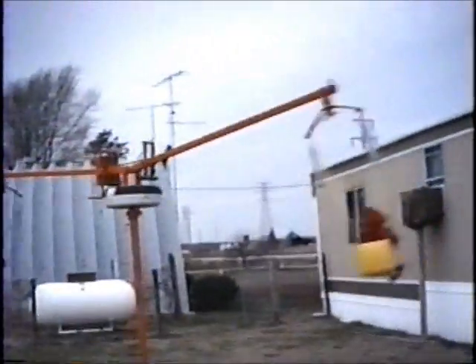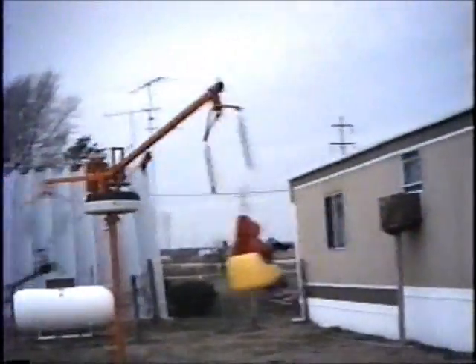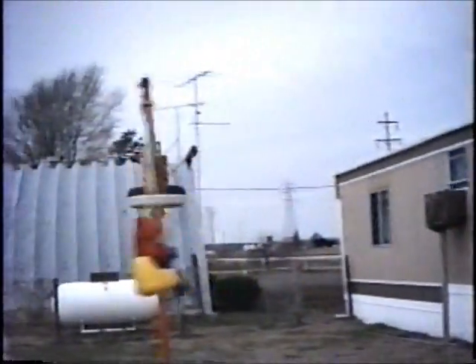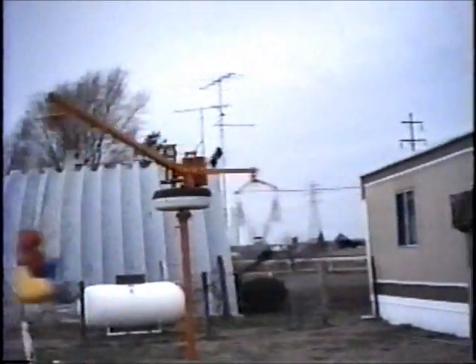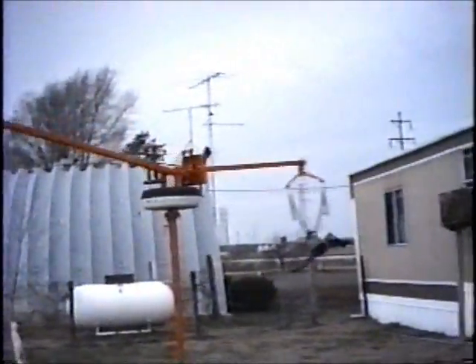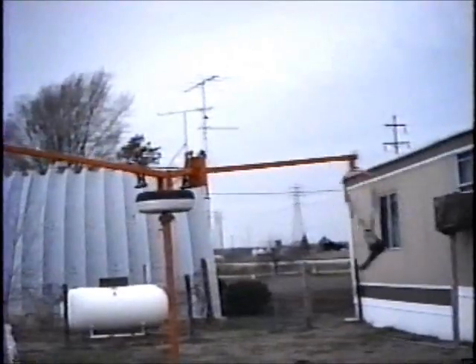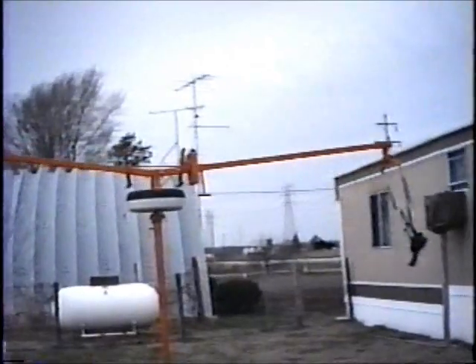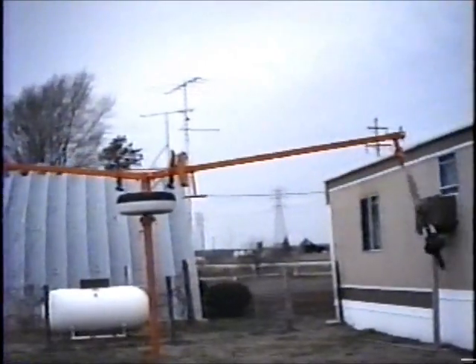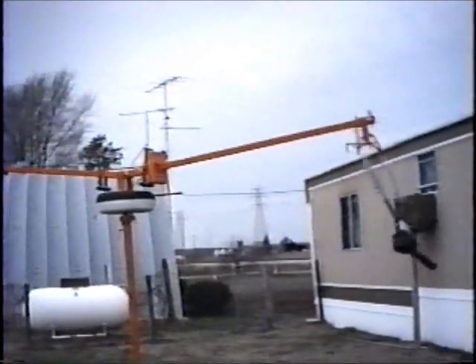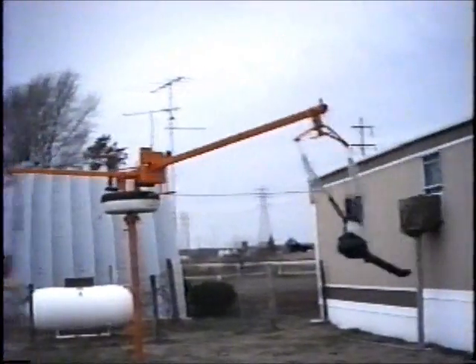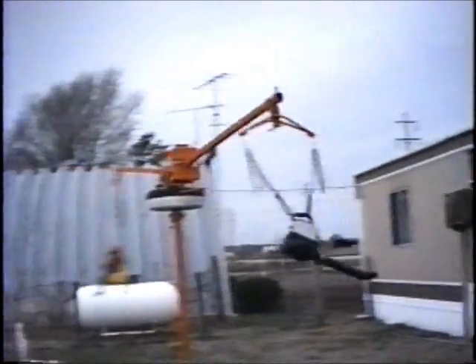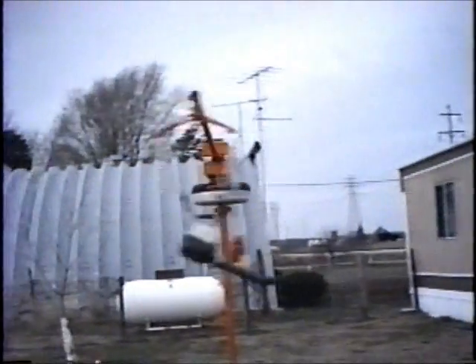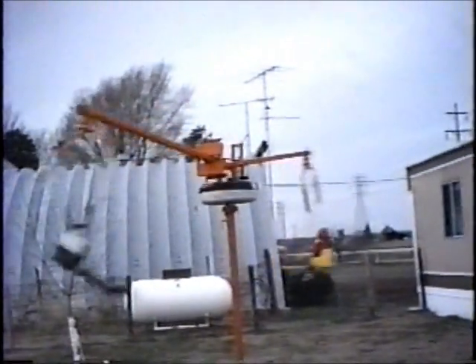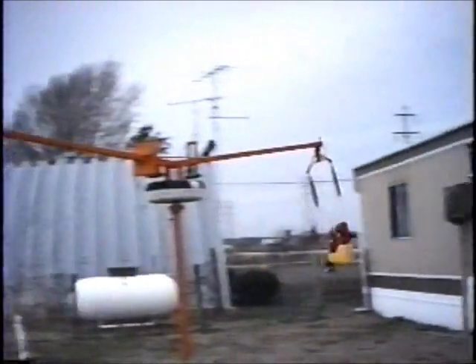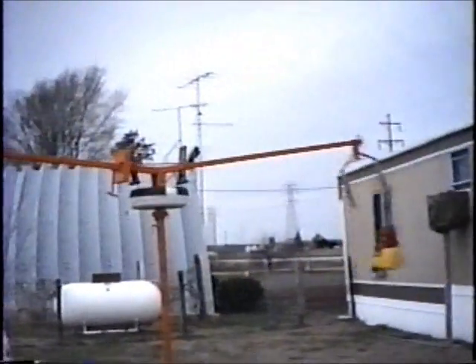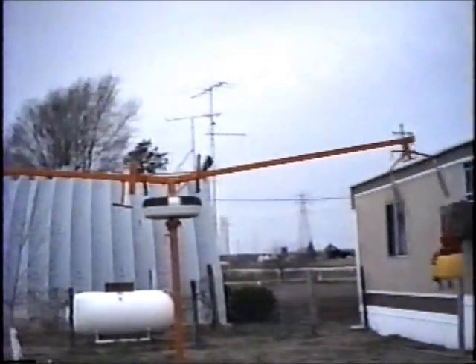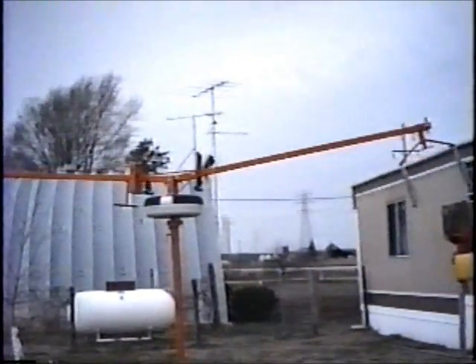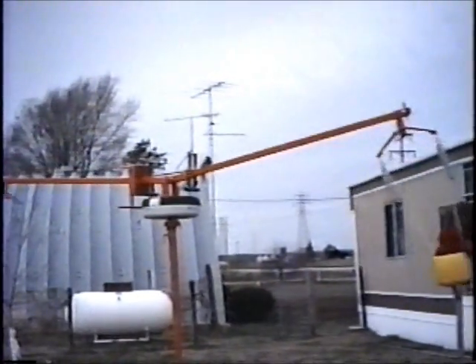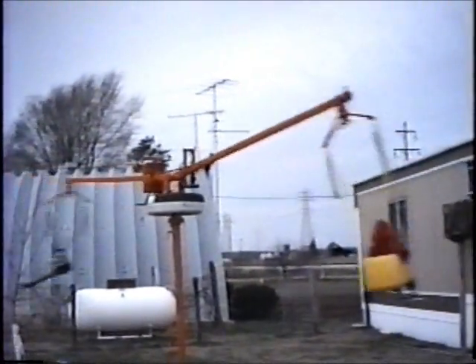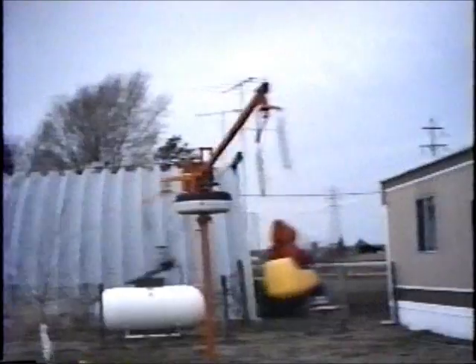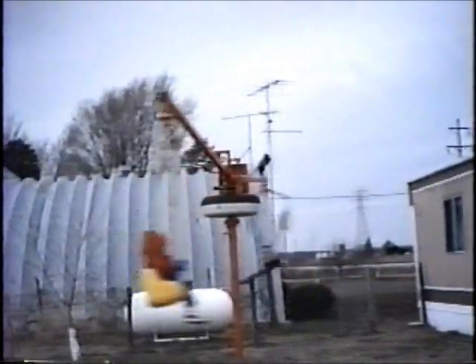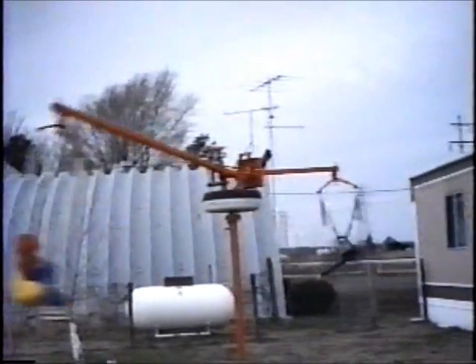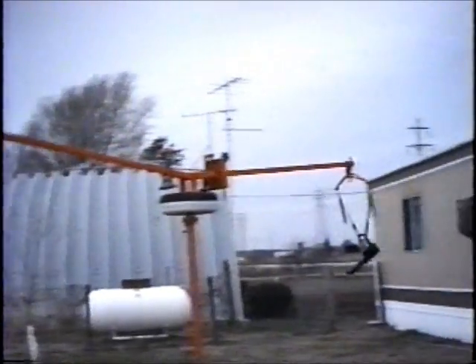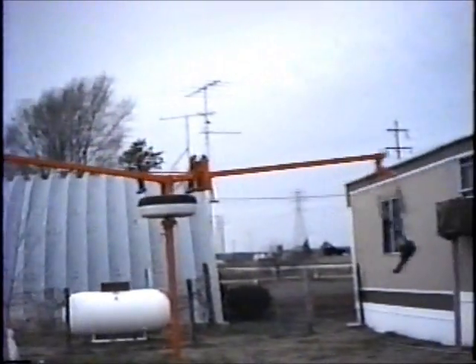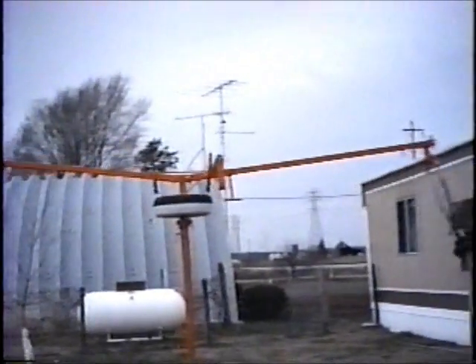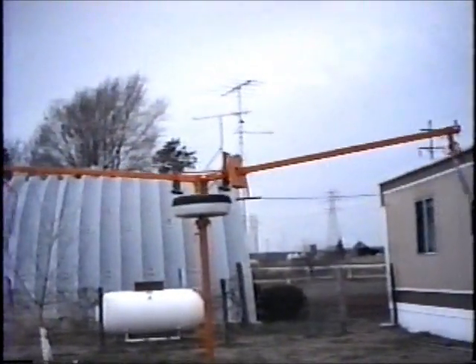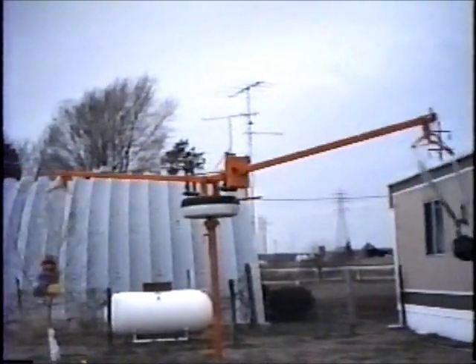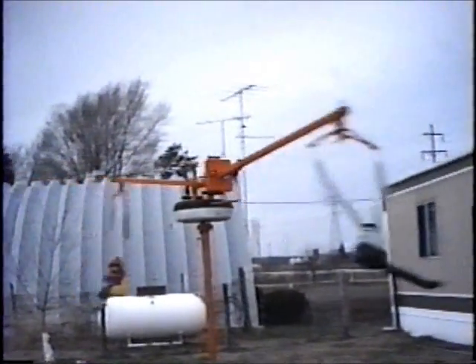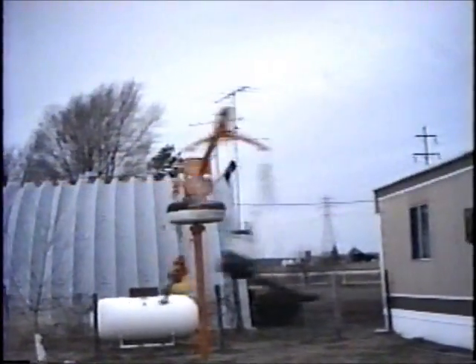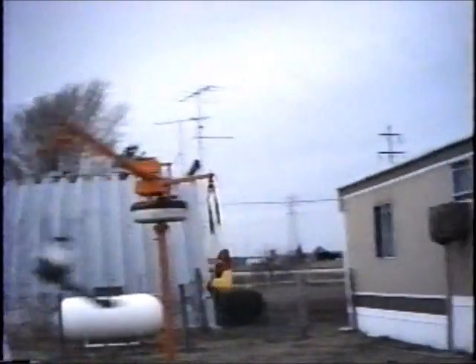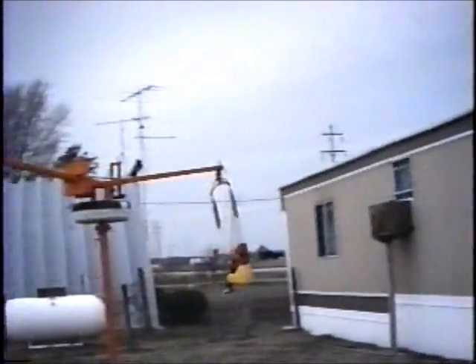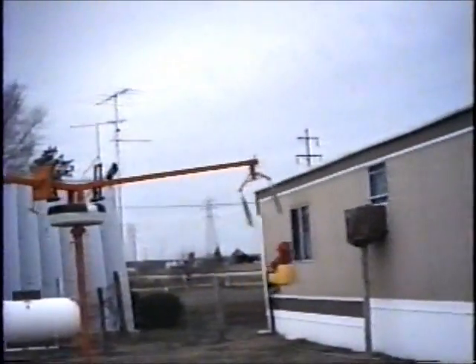Notice that the swing is hit twice now. The centrifugal force is offsetting the weight. It's a perfect balance at this moment.